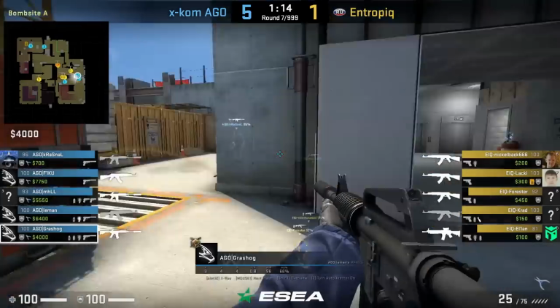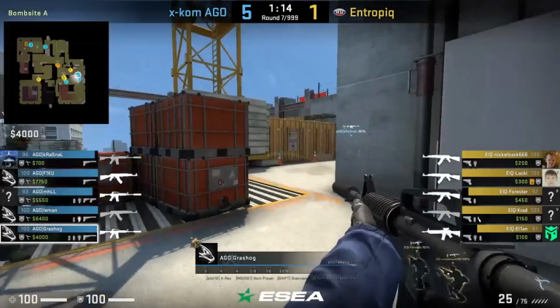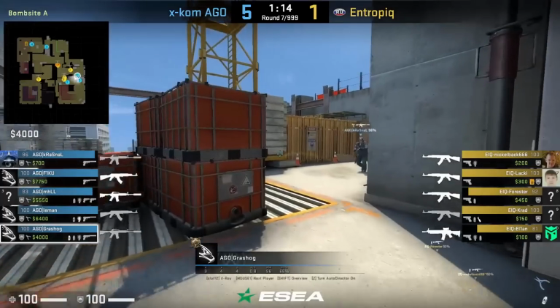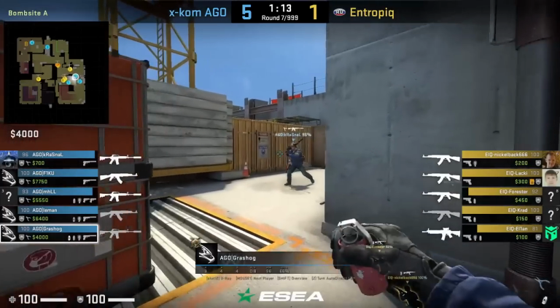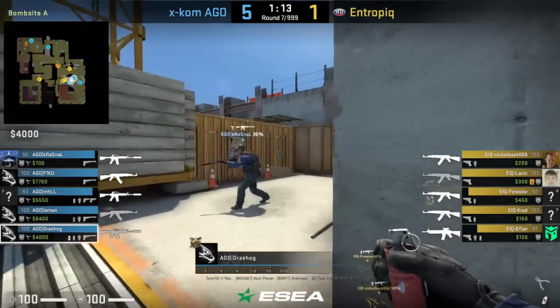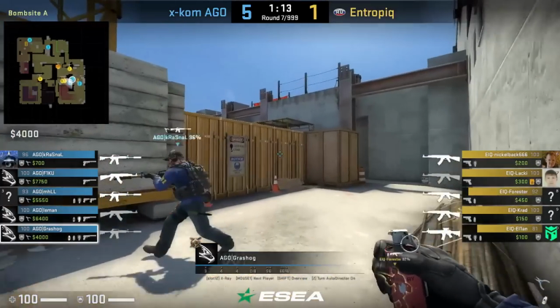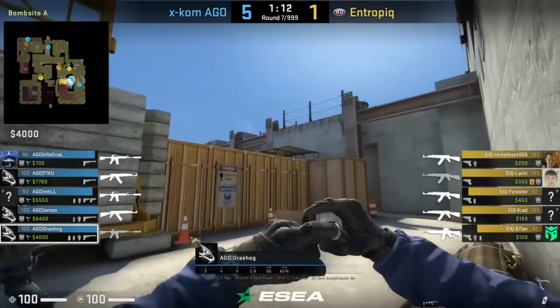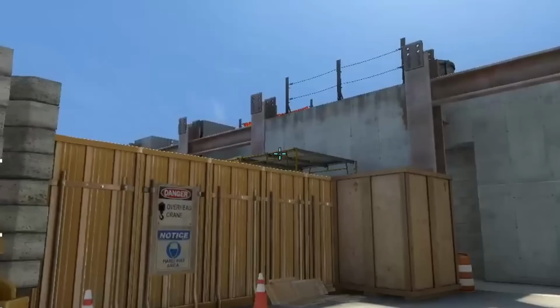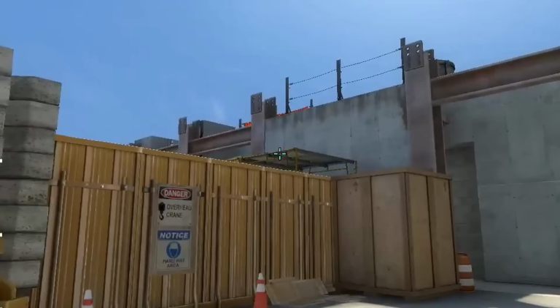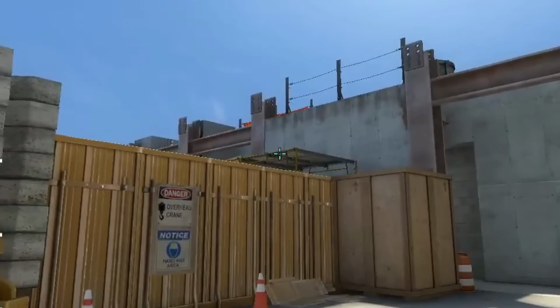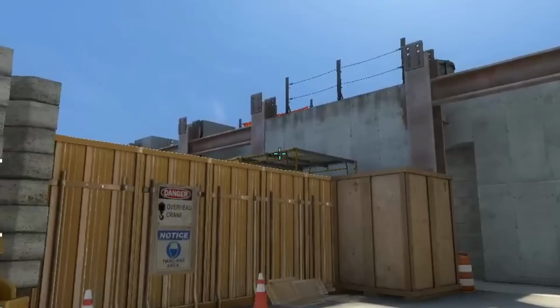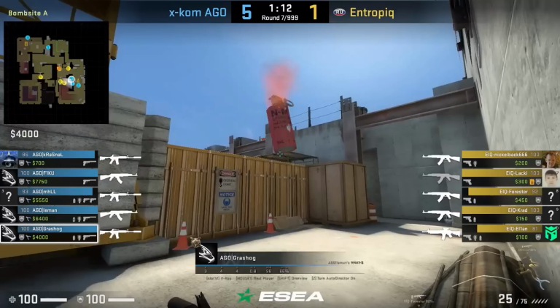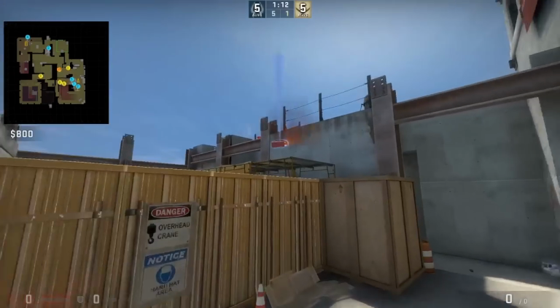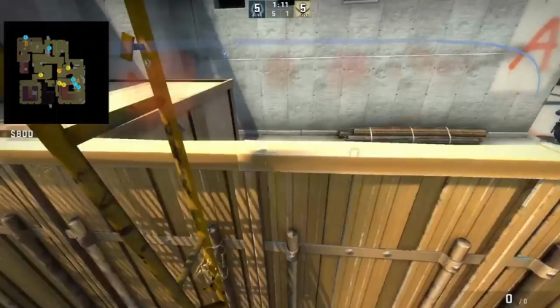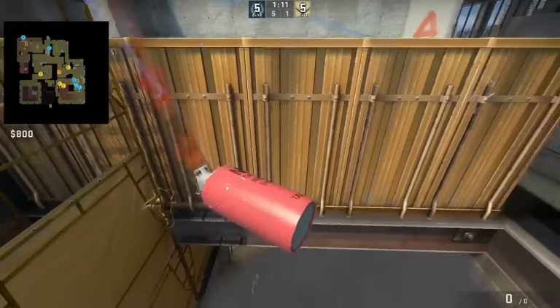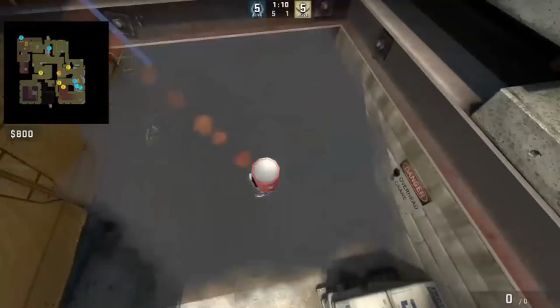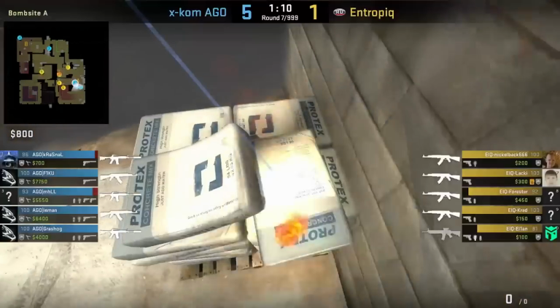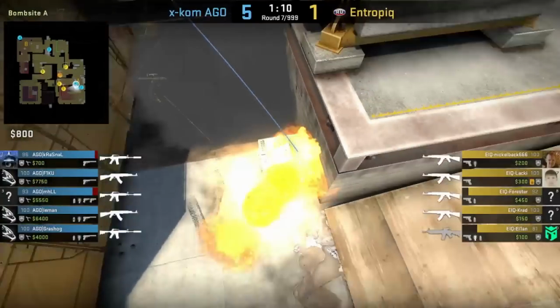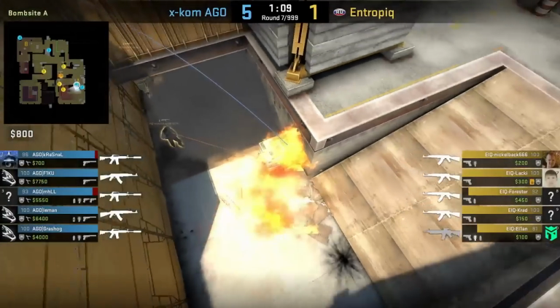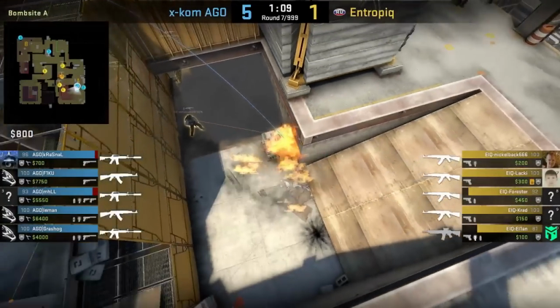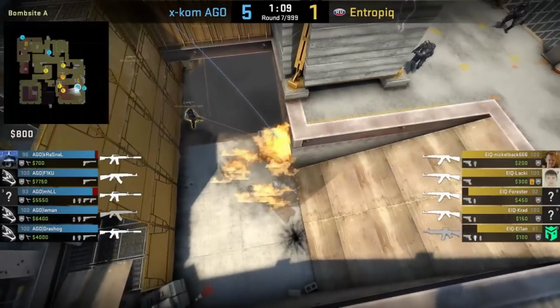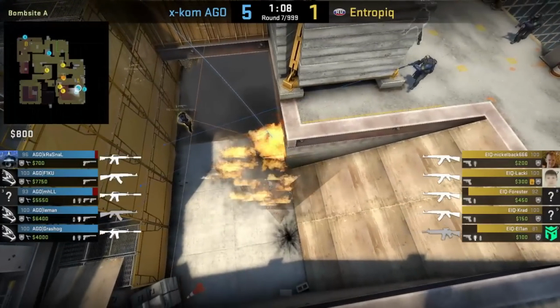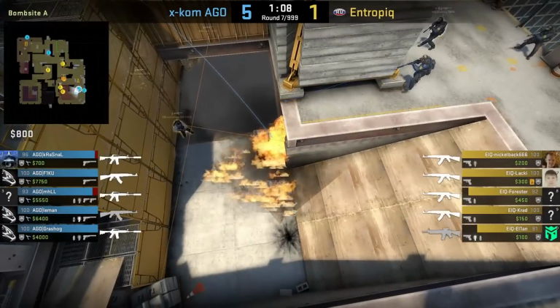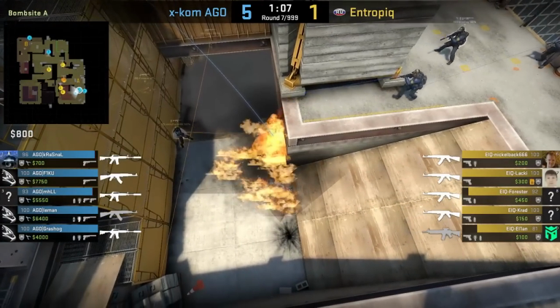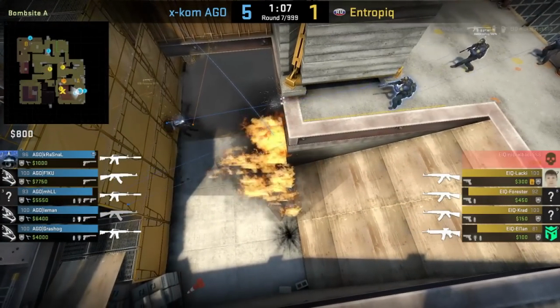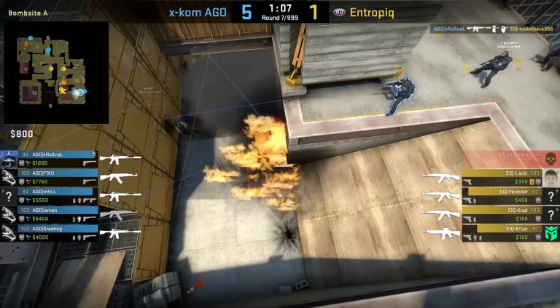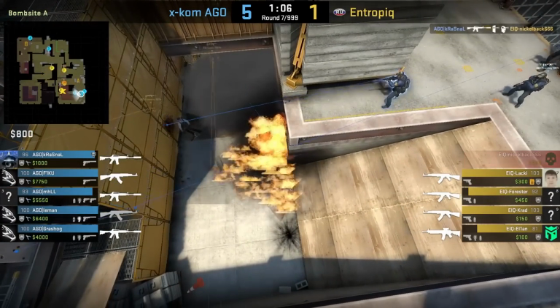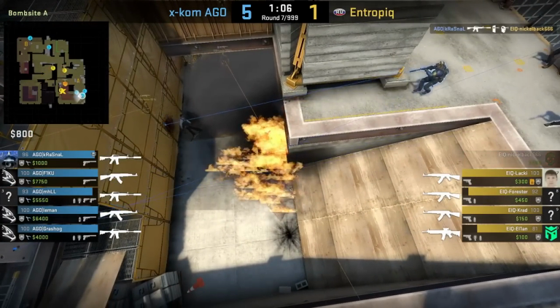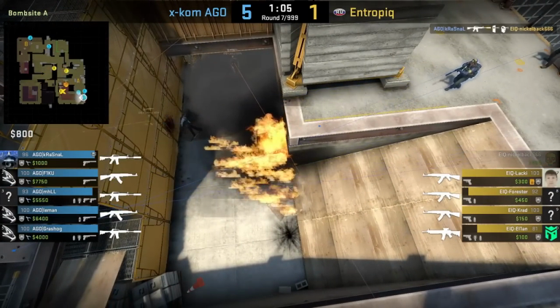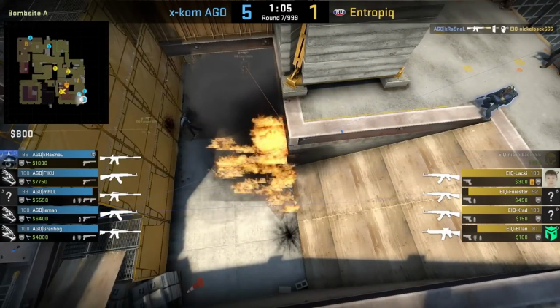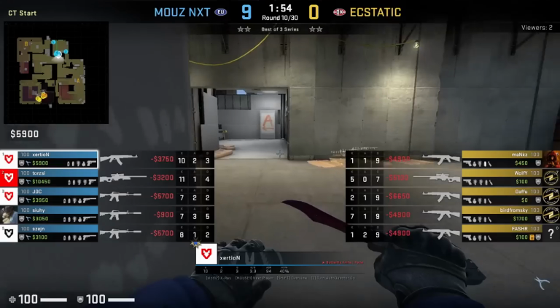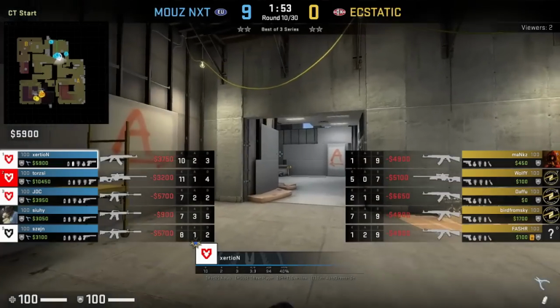Grasshog molotovs ramp sandbags by staying on top of the coil short, aims as shown, then left click throw. Aggo uses this molly to deal with the pesky headshot sandbag ramp angle as they push and retake ramp.